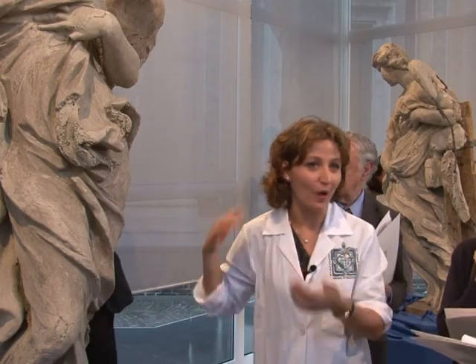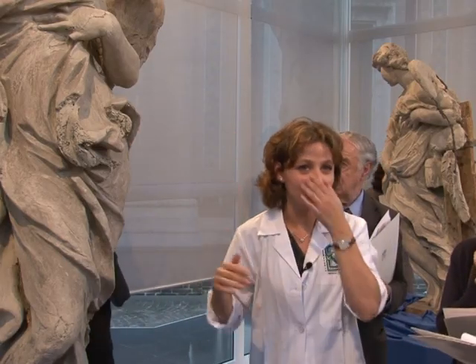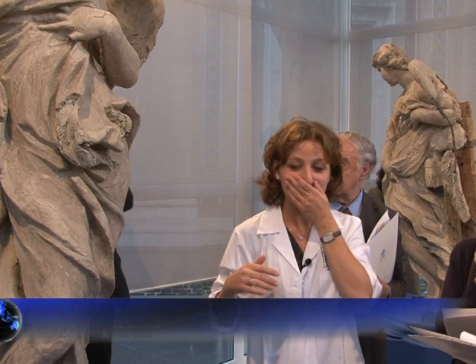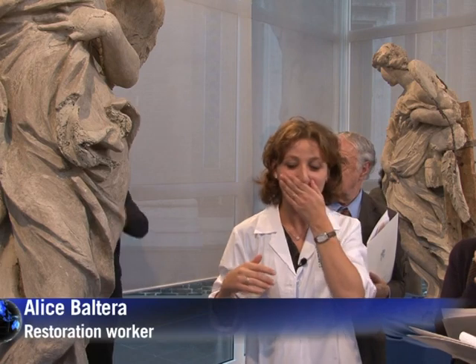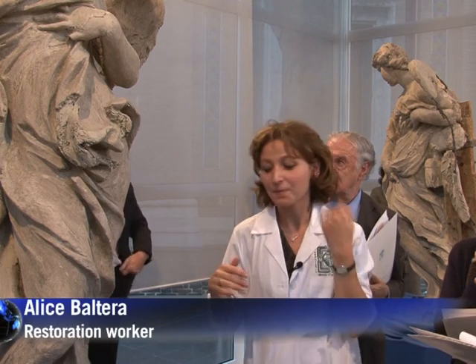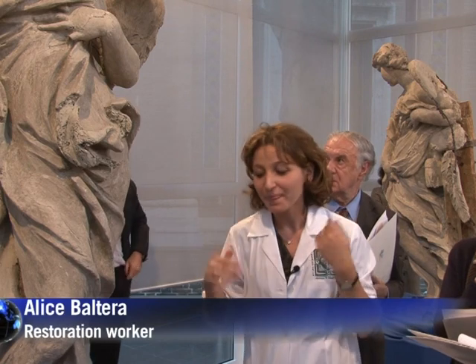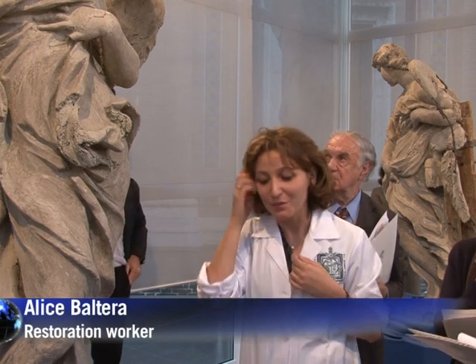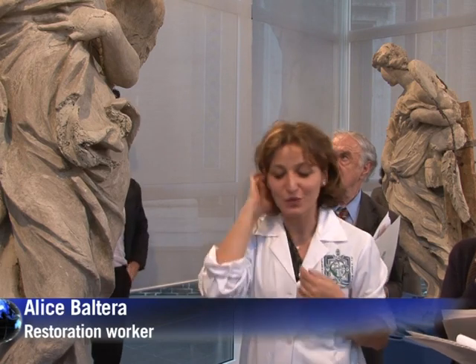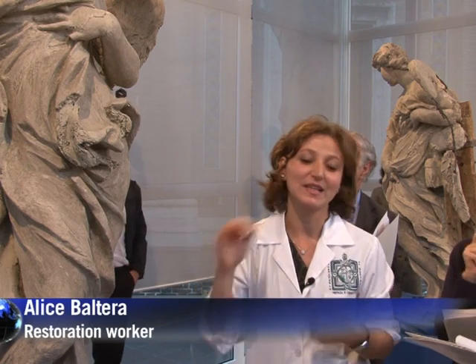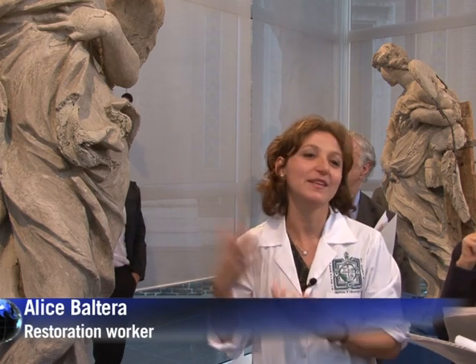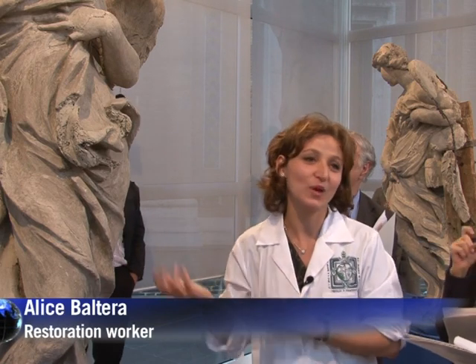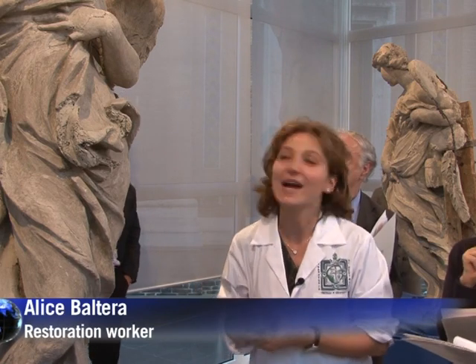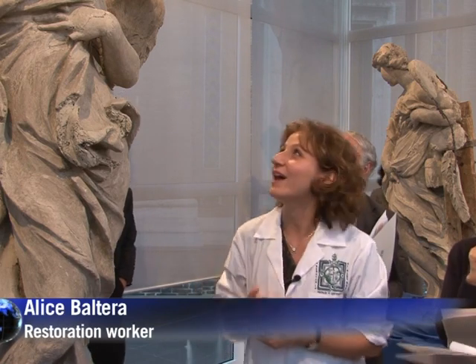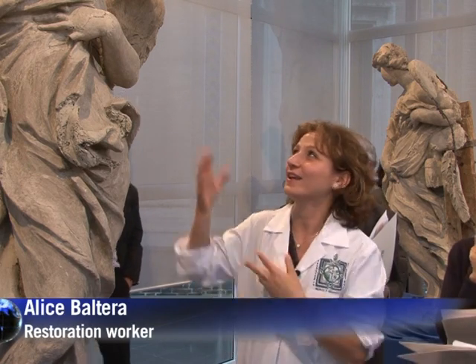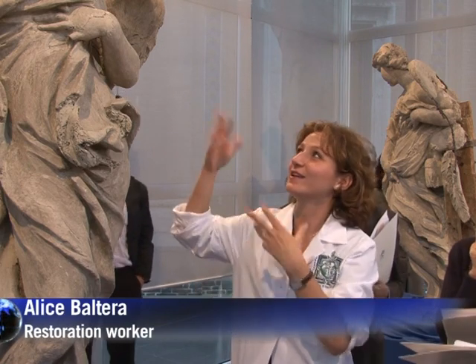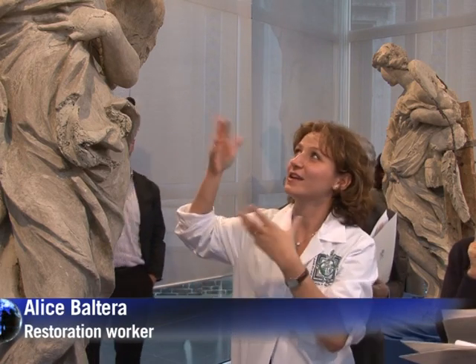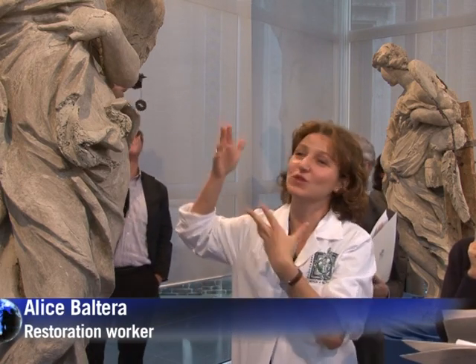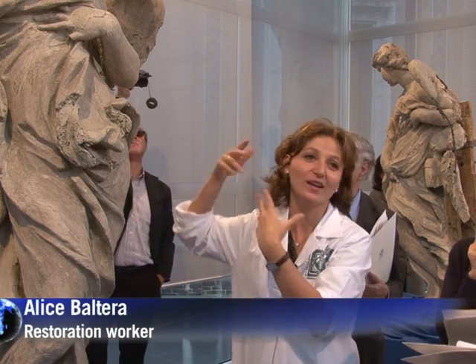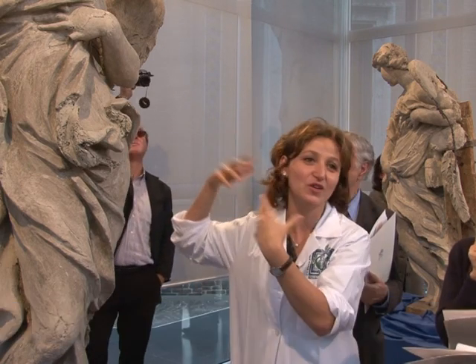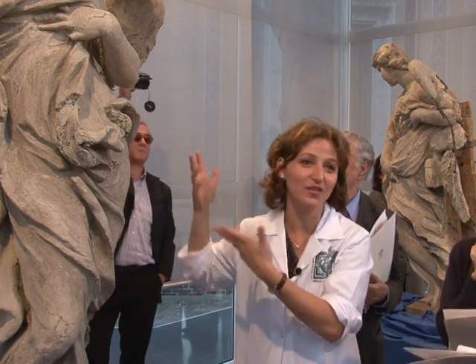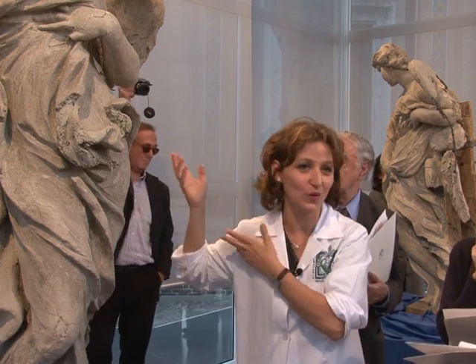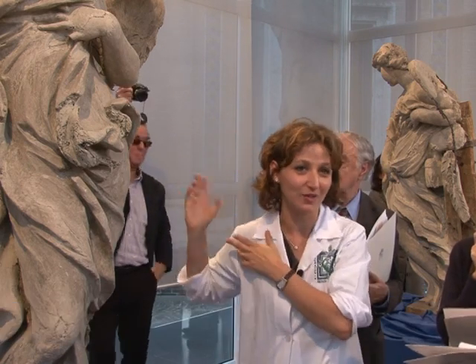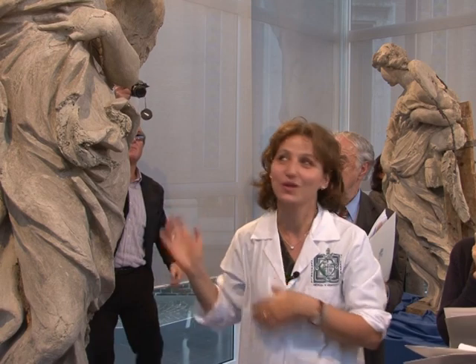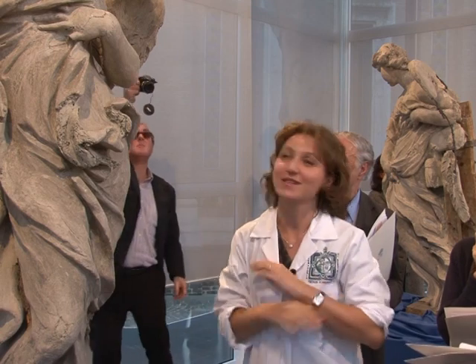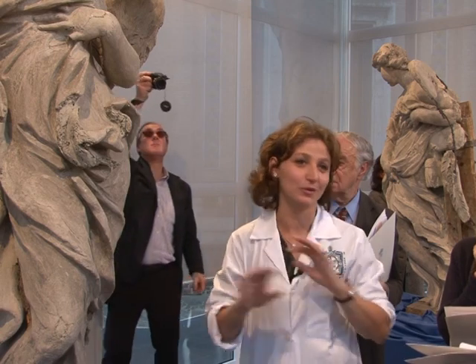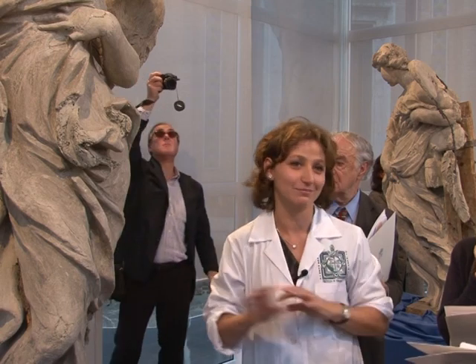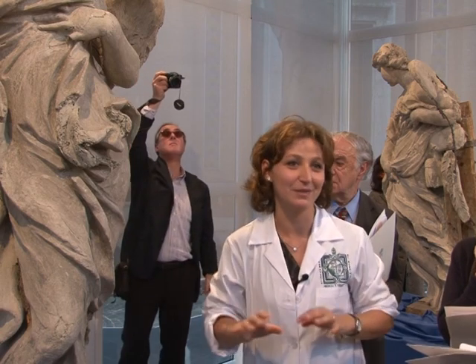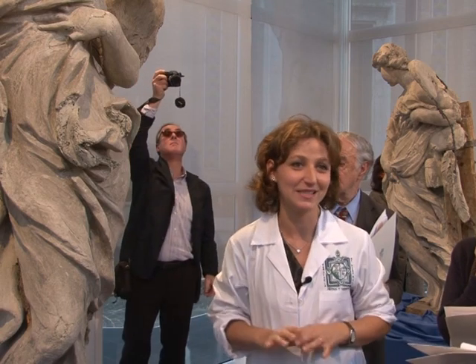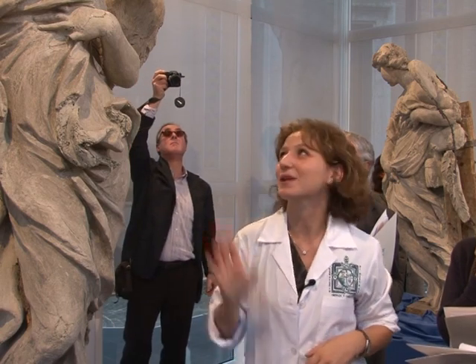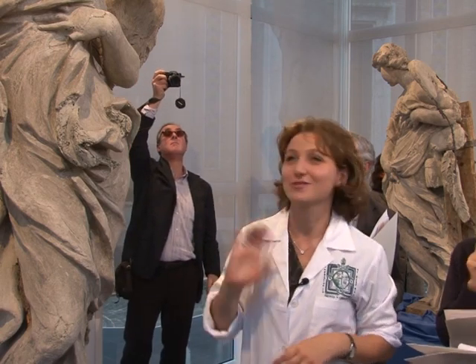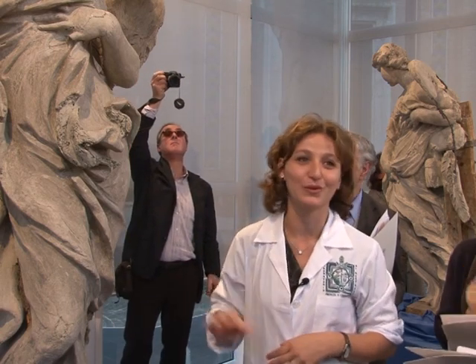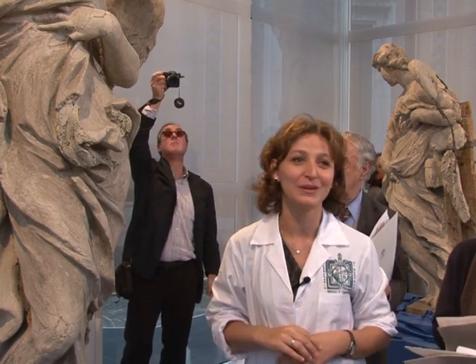They were on very high stands at first, so I climbed a ladder and I found myself face to face with the angel. It was a beautiful moment because they're really amazing.